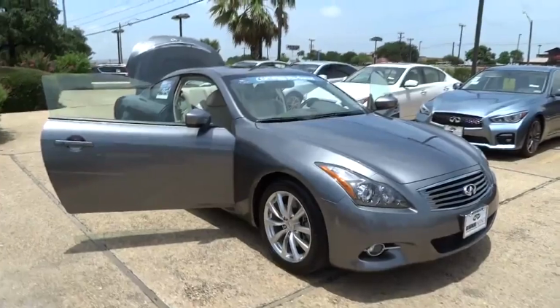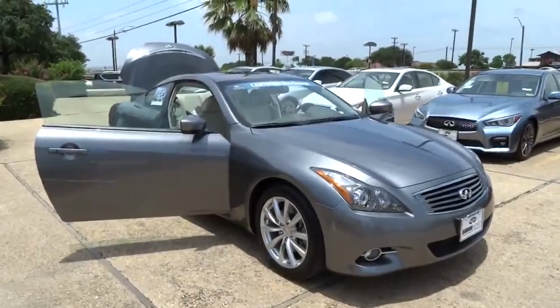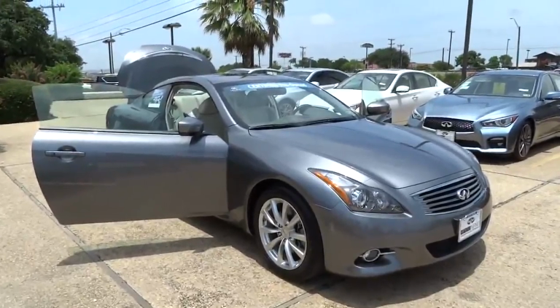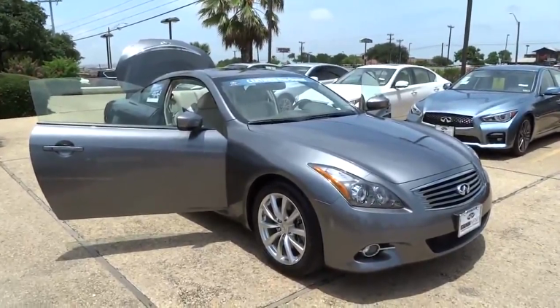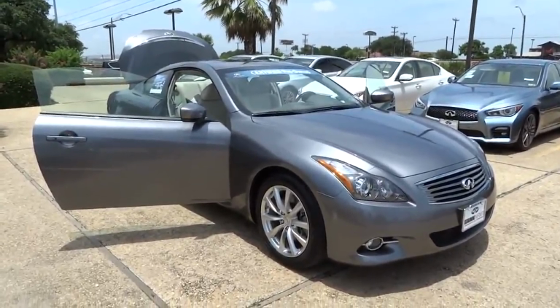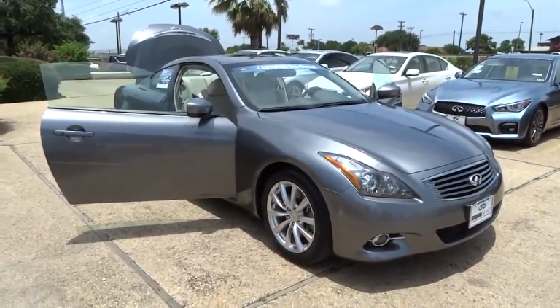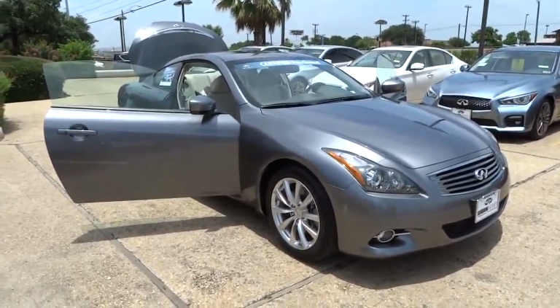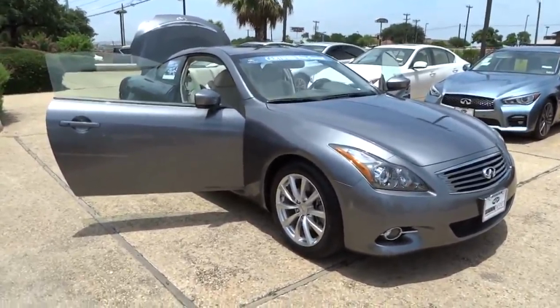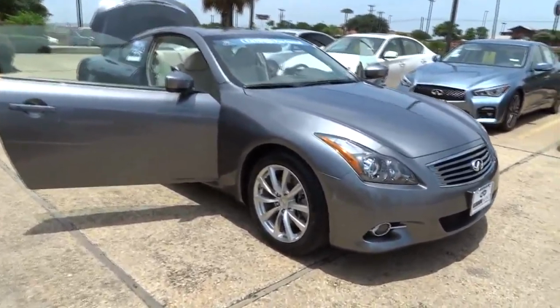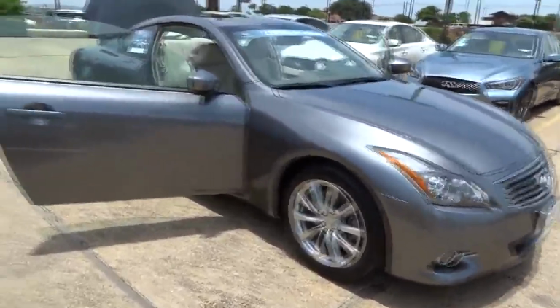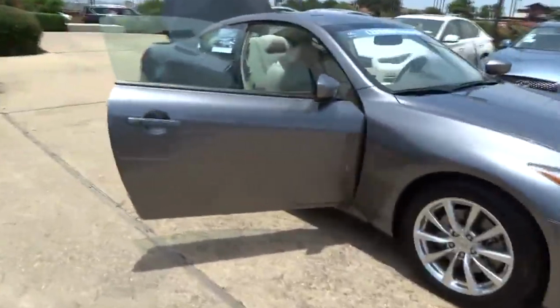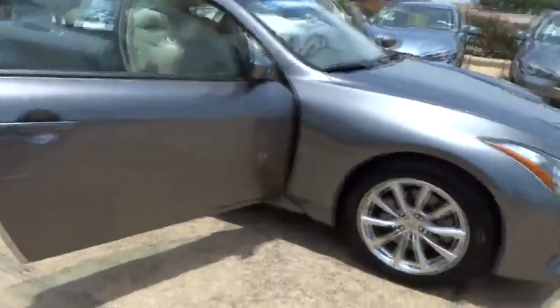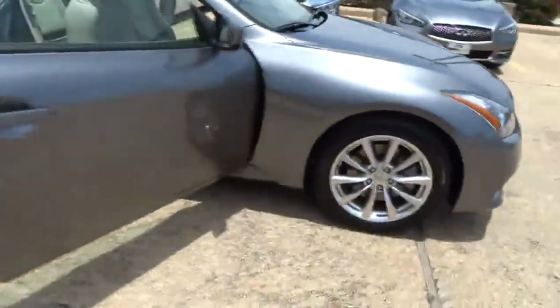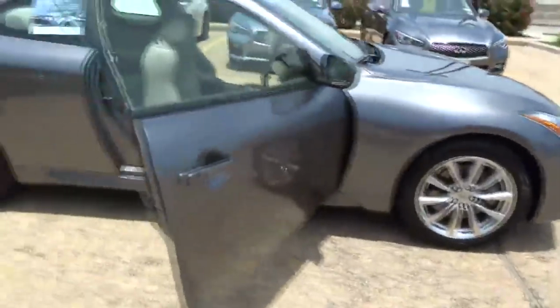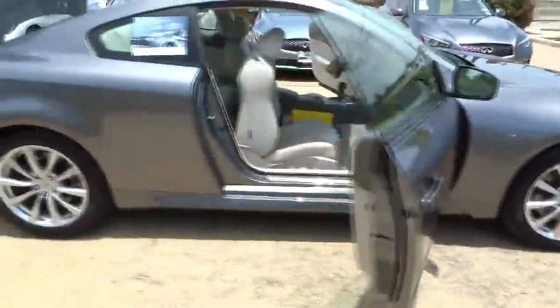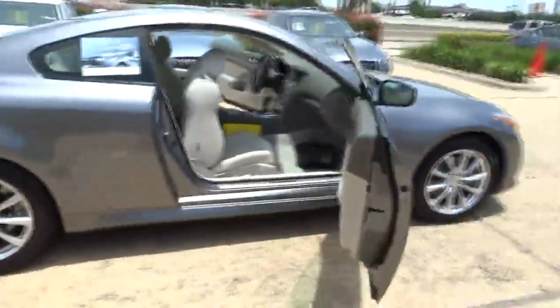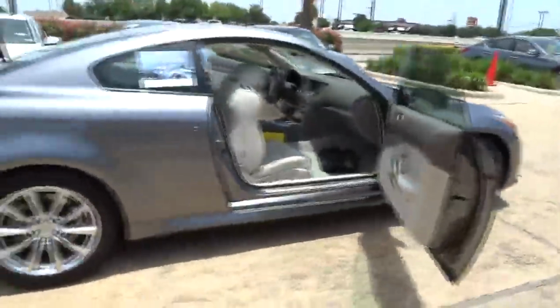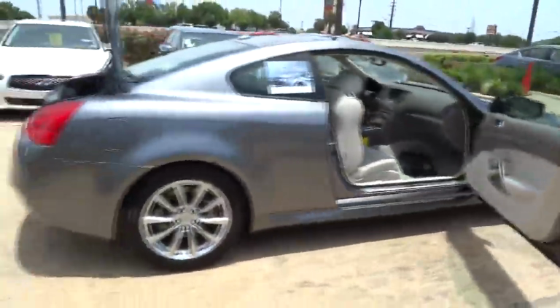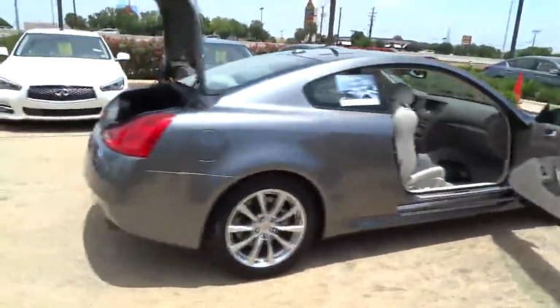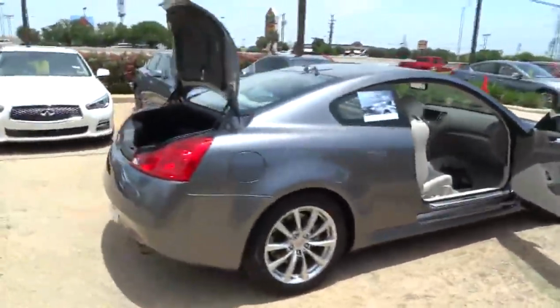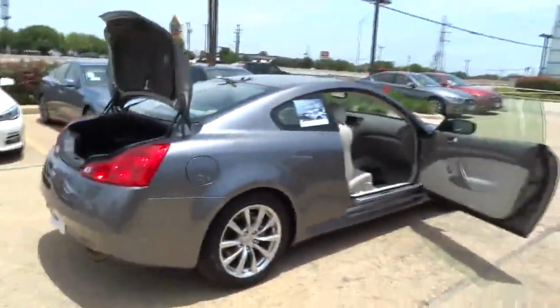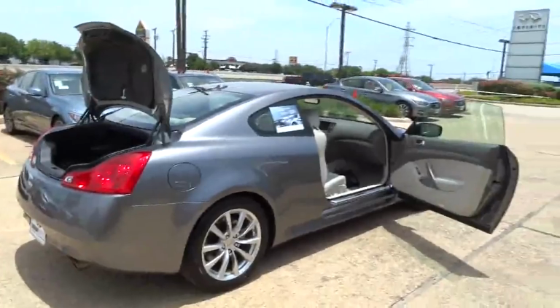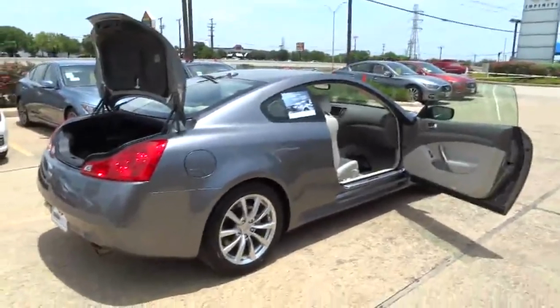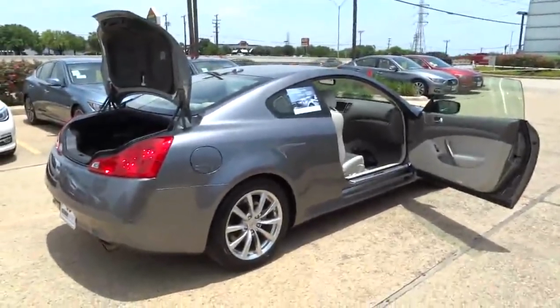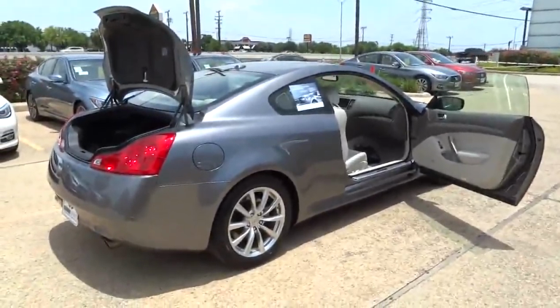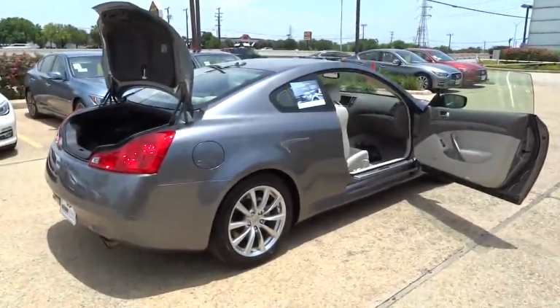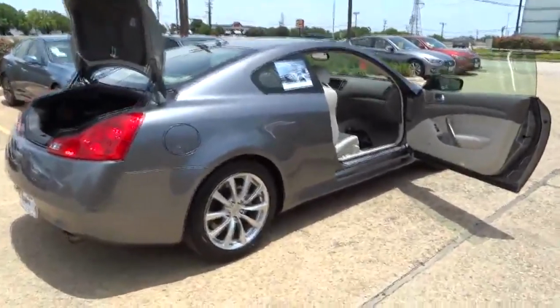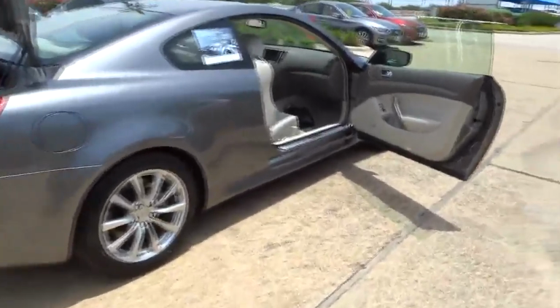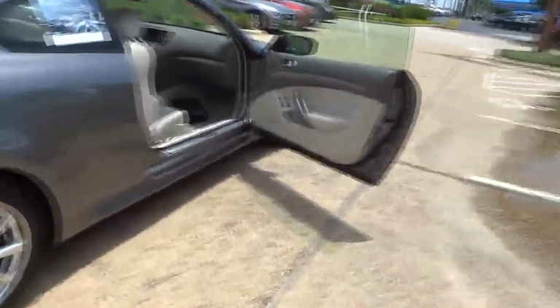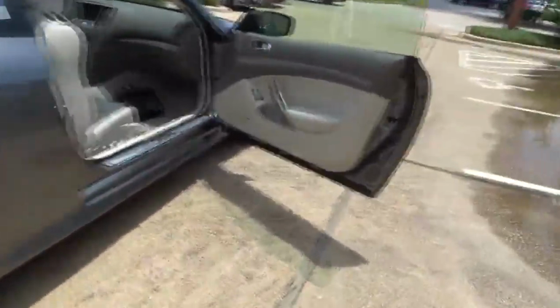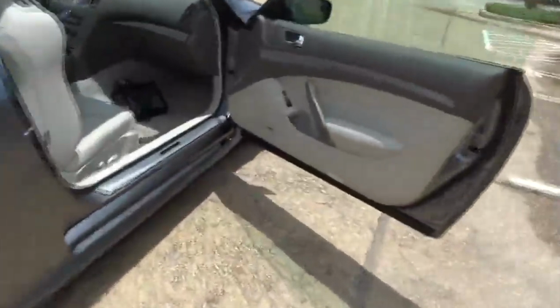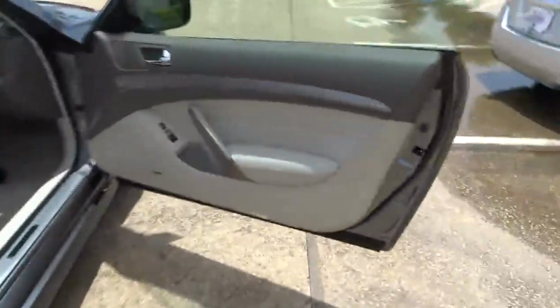The 2011 Infiniti G37. The G37 — a deeper level of performance, a new level of exhilaration. The car is blistering quick, yet returns 21 miles per gallon overall, and is priced below $30,000.